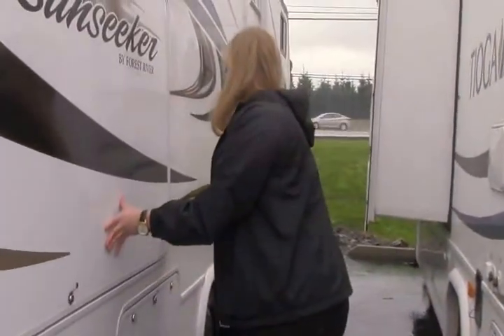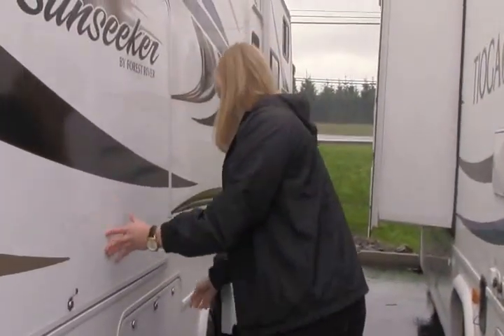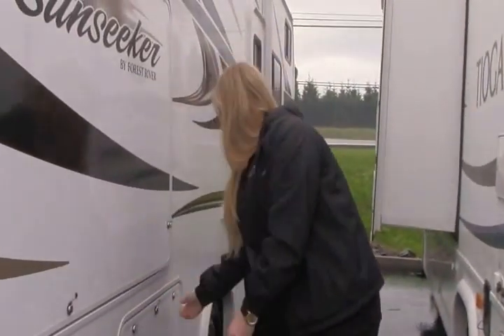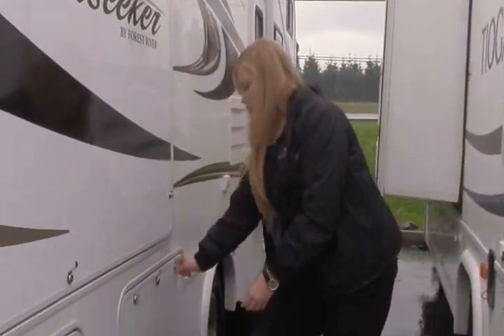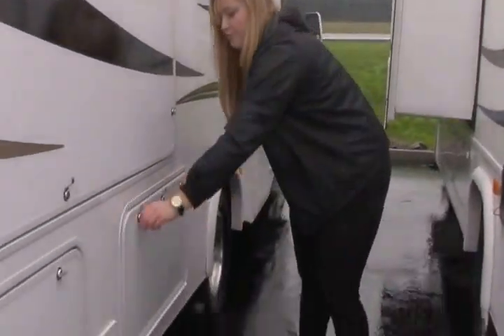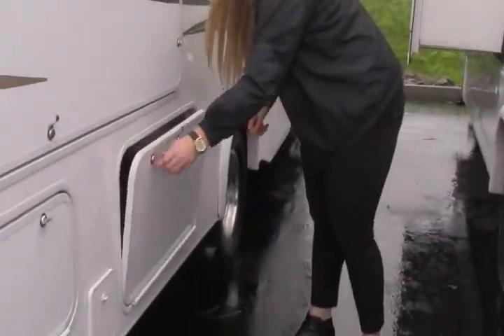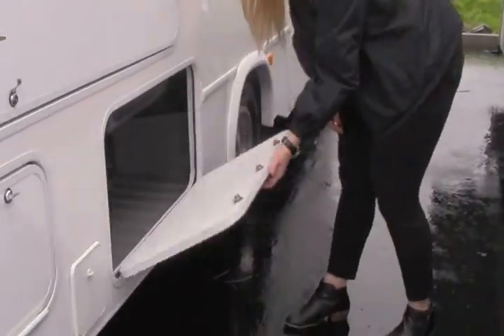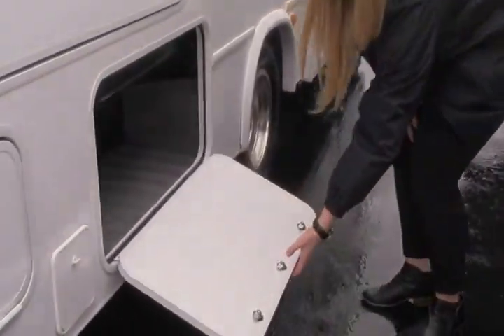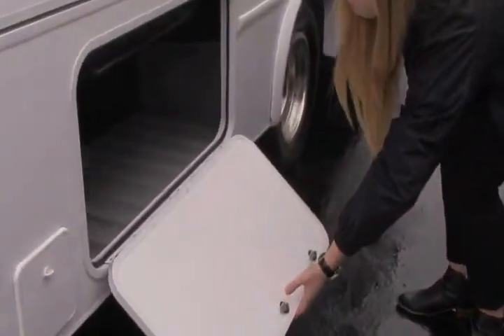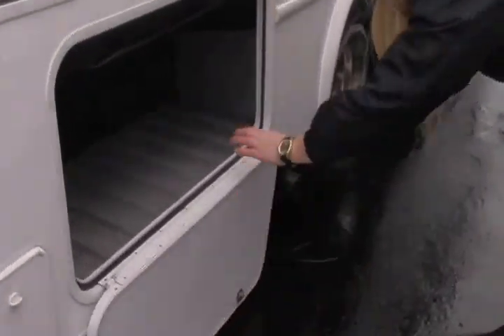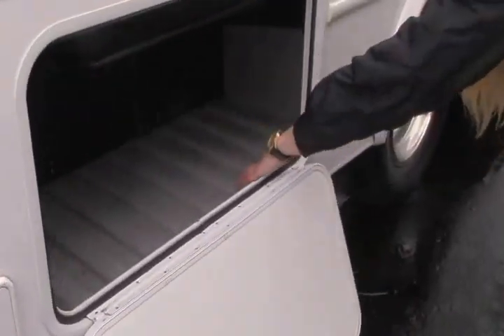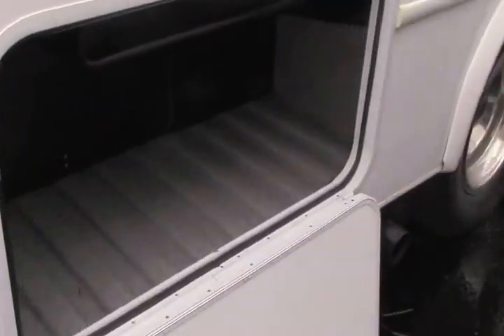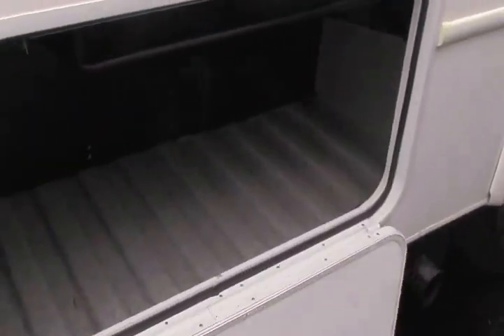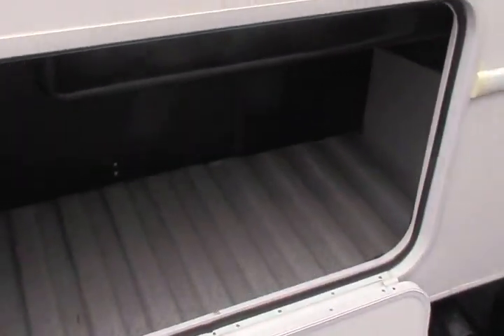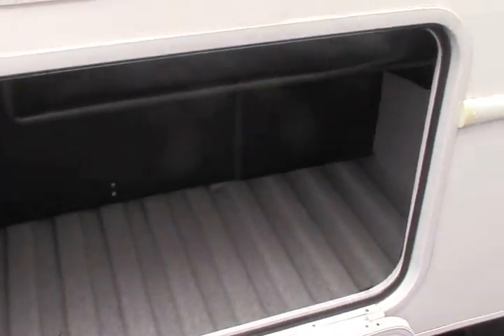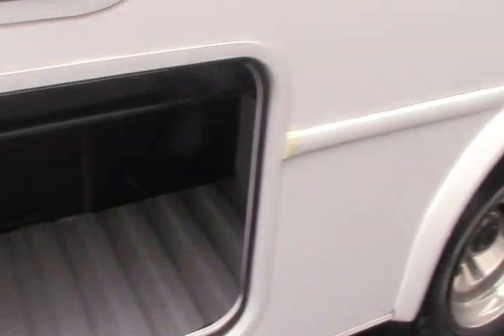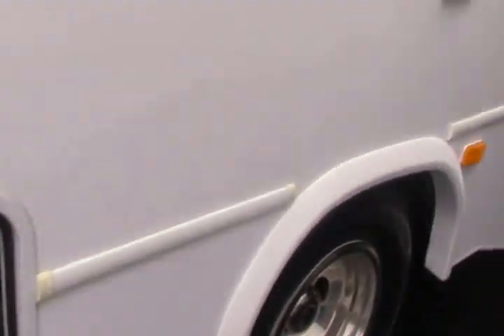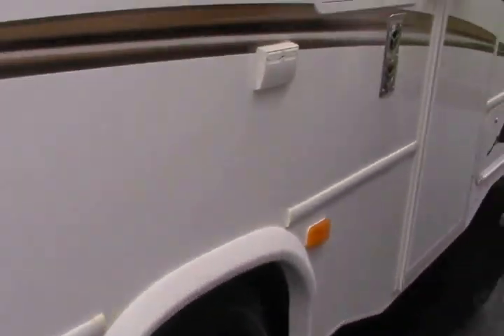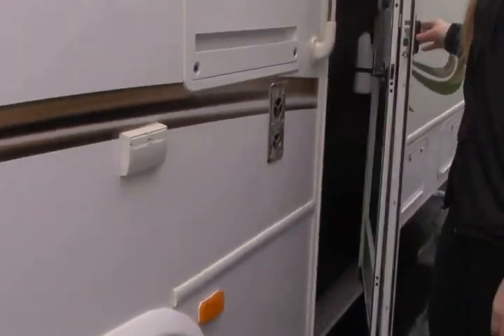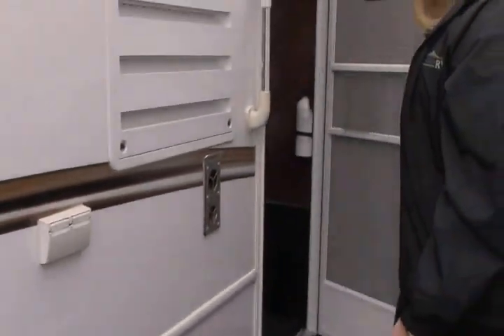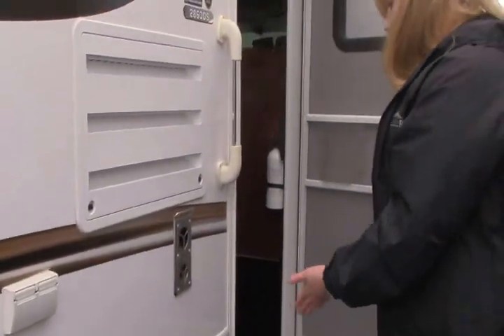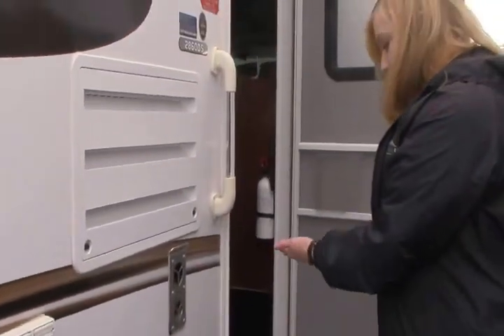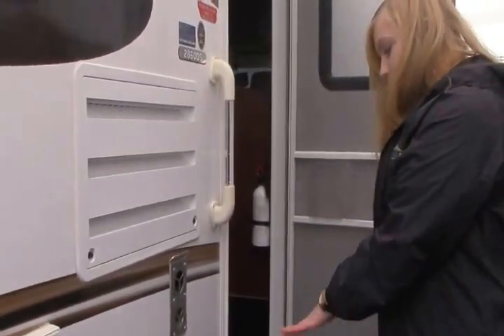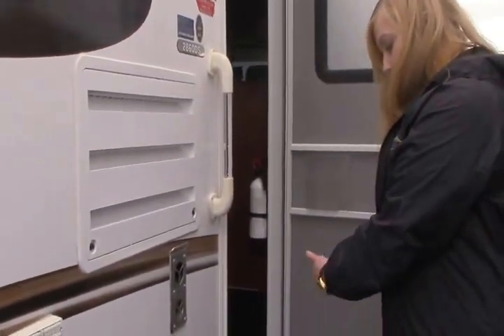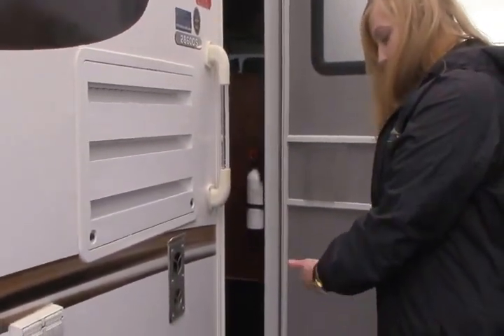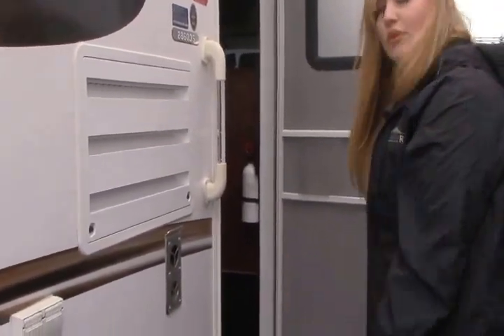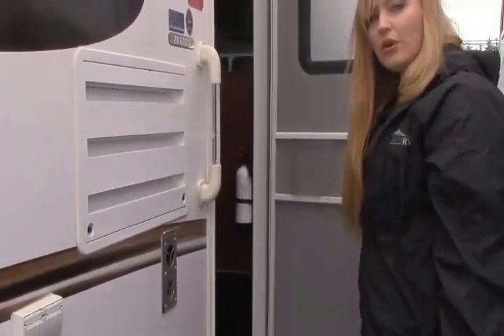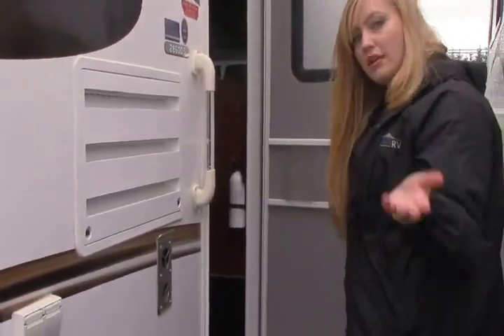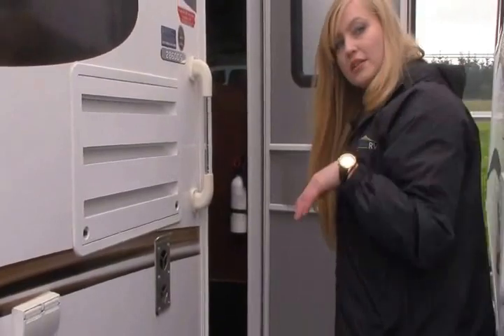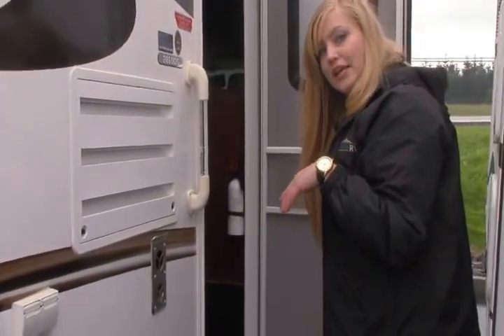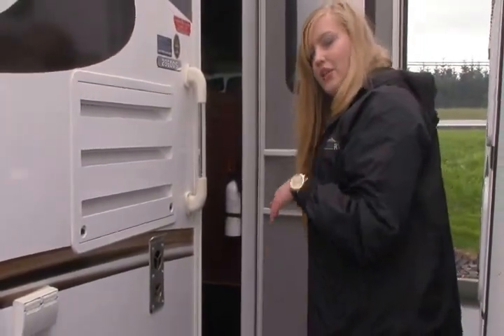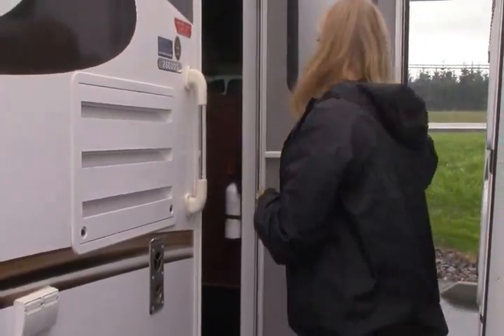Then you've got a couple more little storage panels right here and a little bin there. There's also a nice integrated step — no worry about an electric one not working. Let's go inside and take a look at the interior.